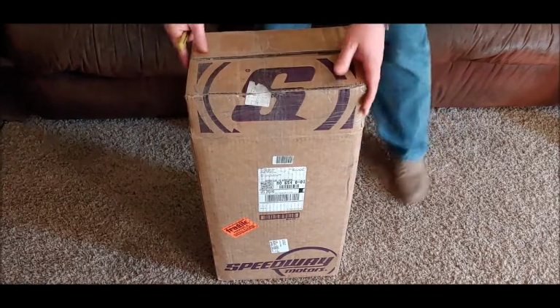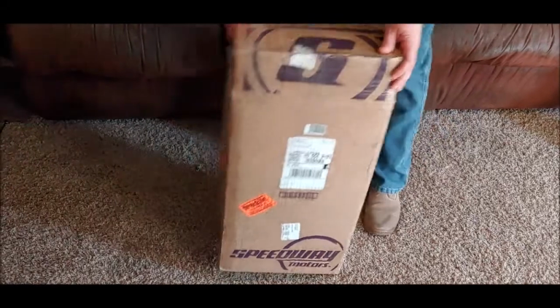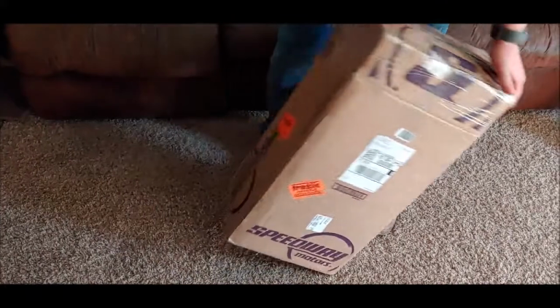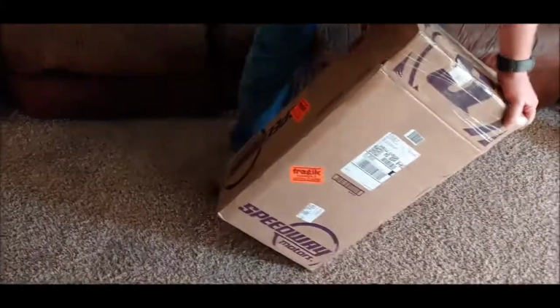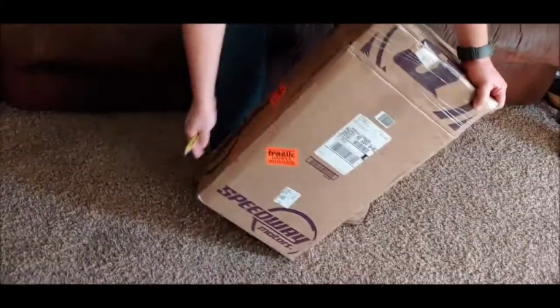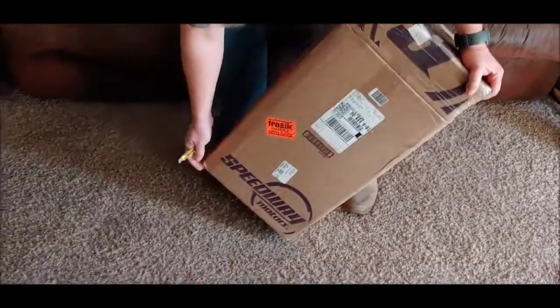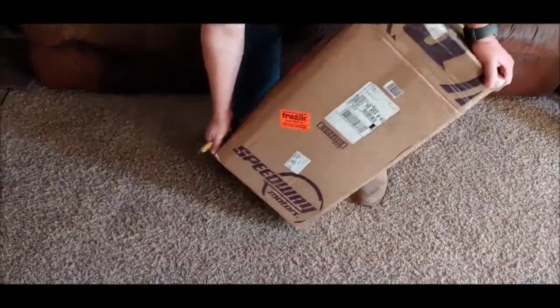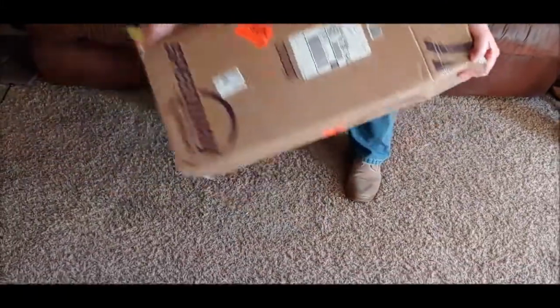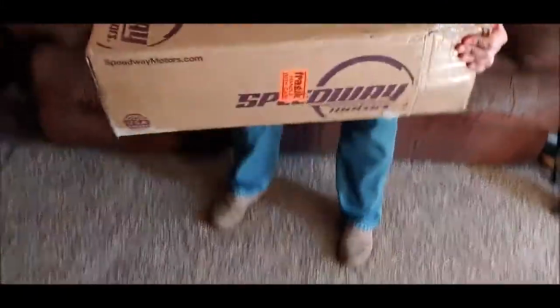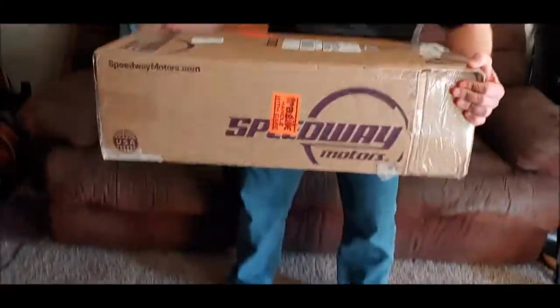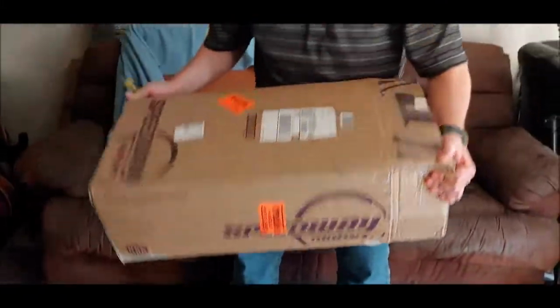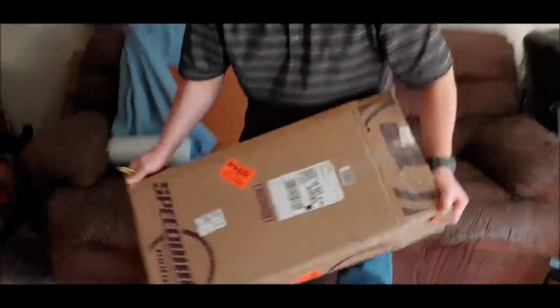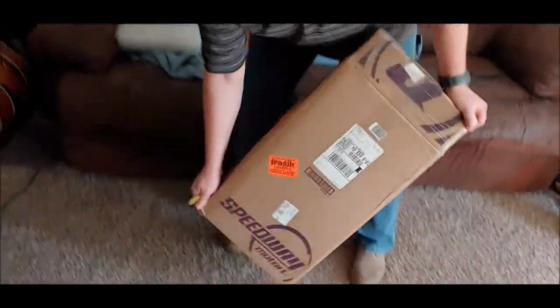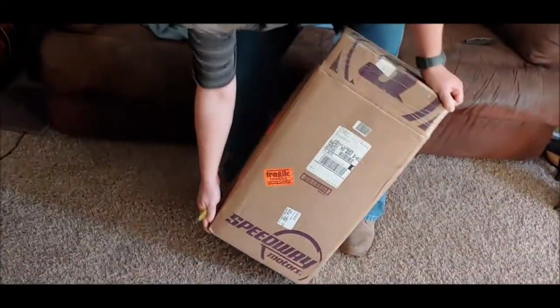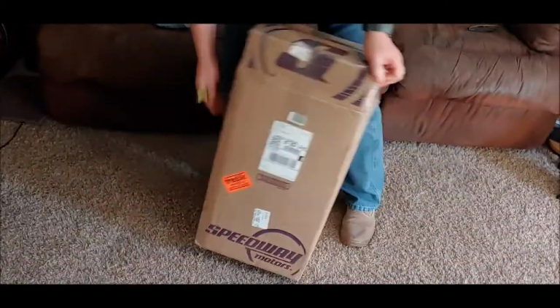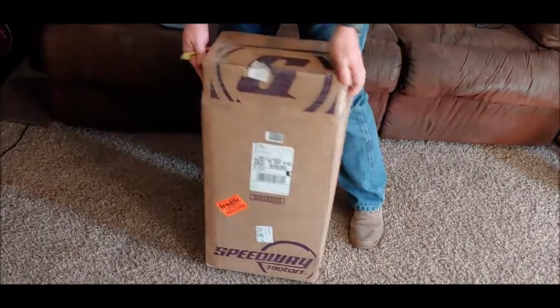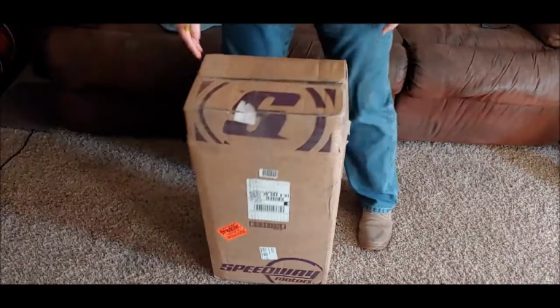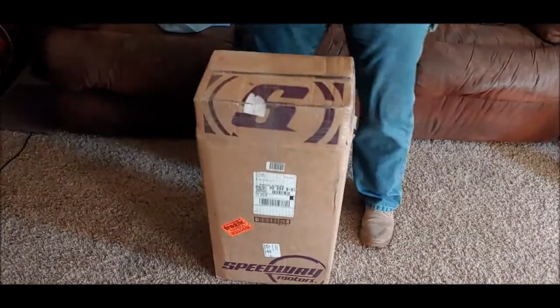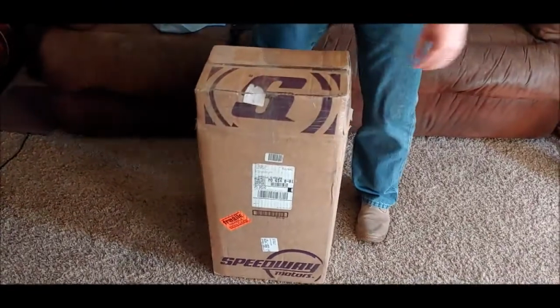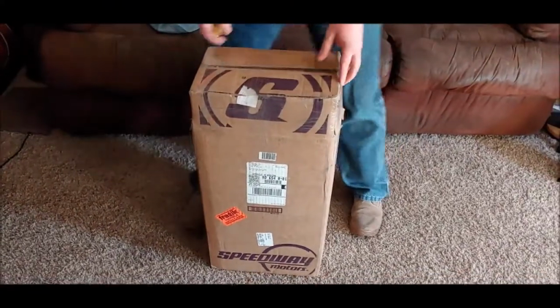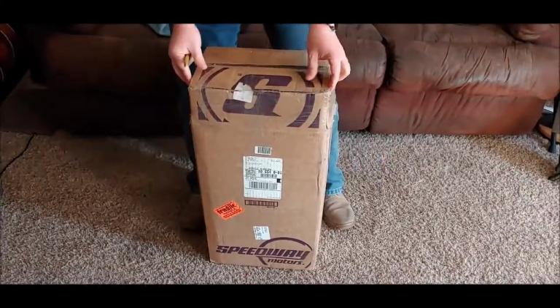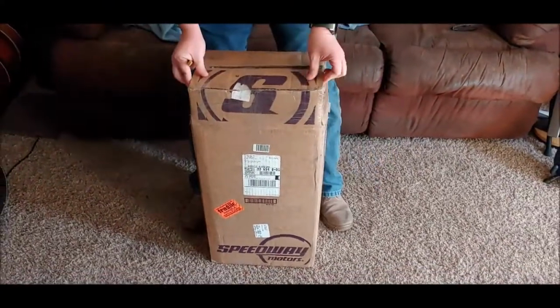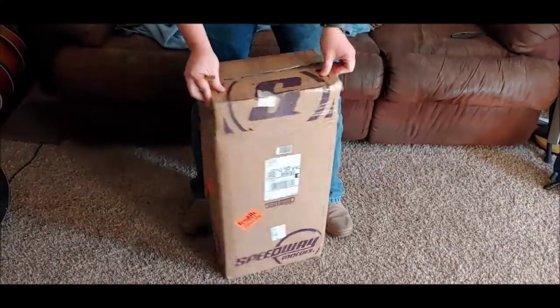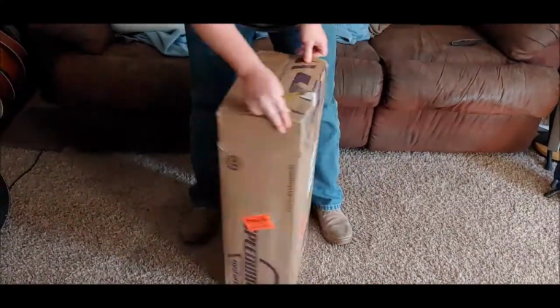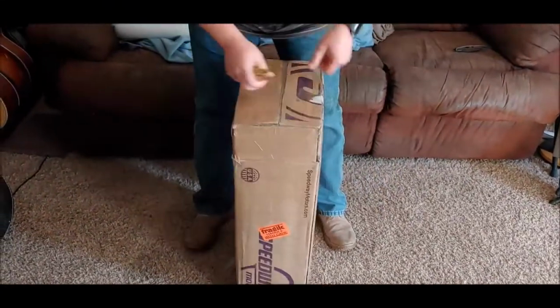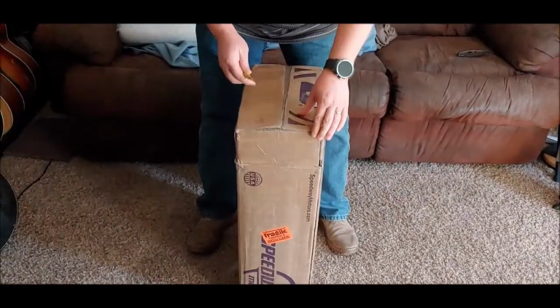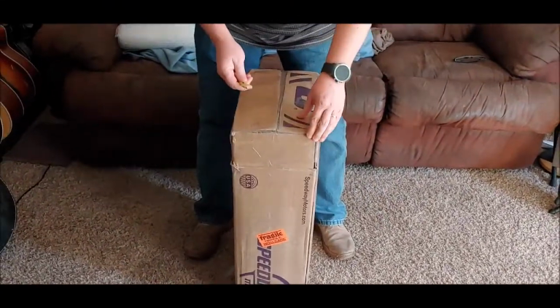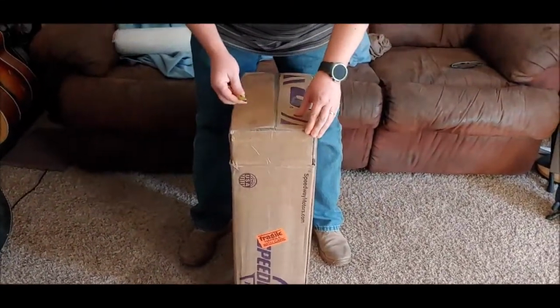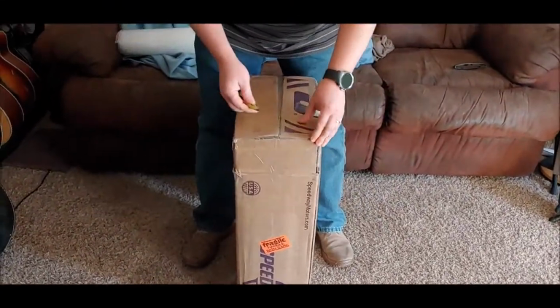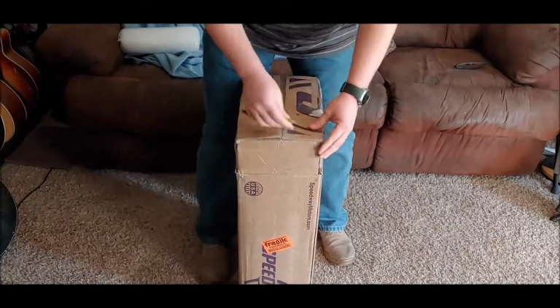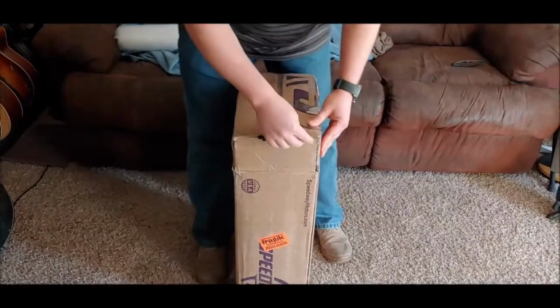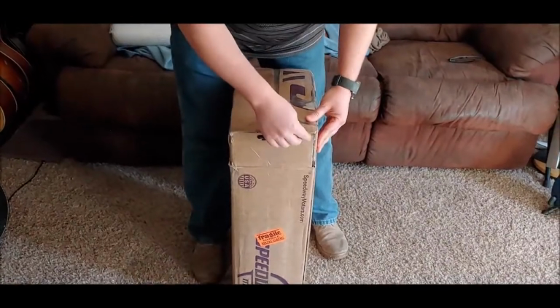All right, so I got this package in today. Going to do this unboxing. This was sent to me from Uncle Doug — just want you guys to see what it is.